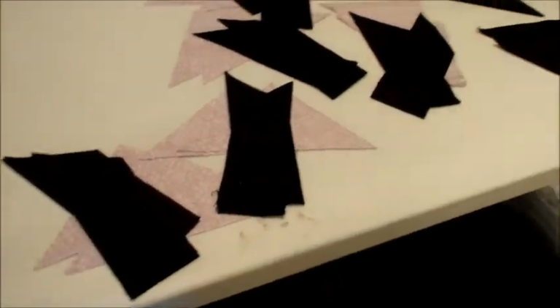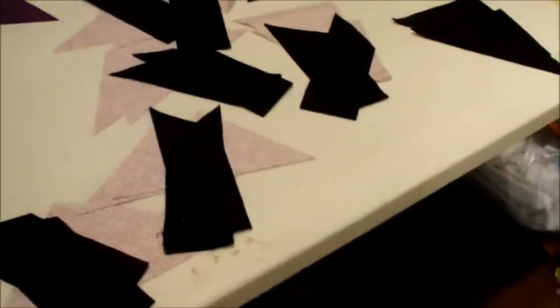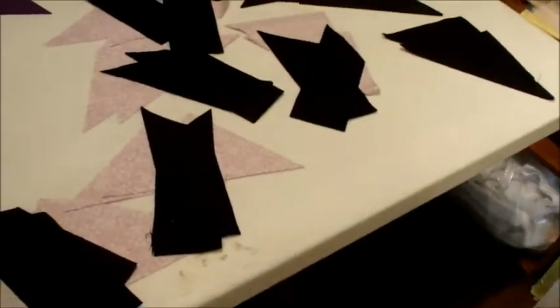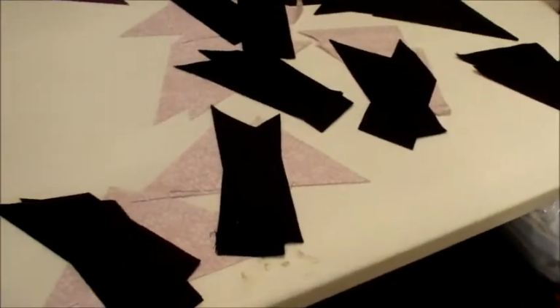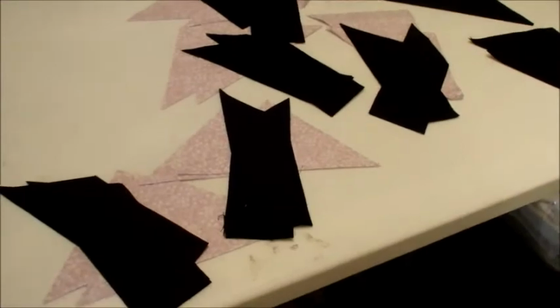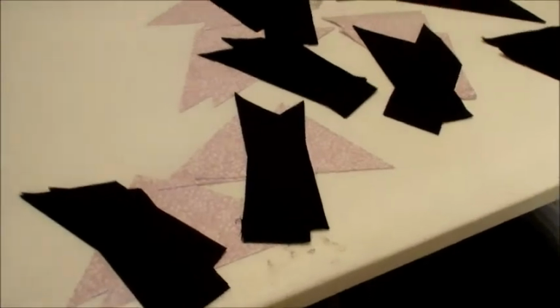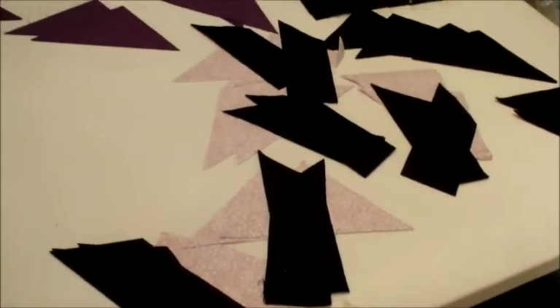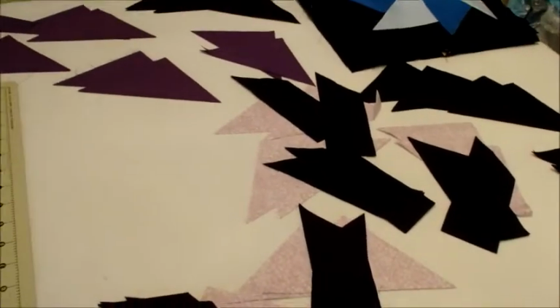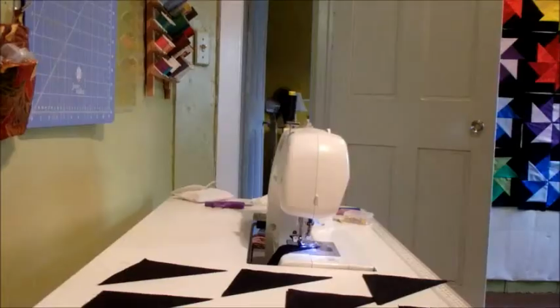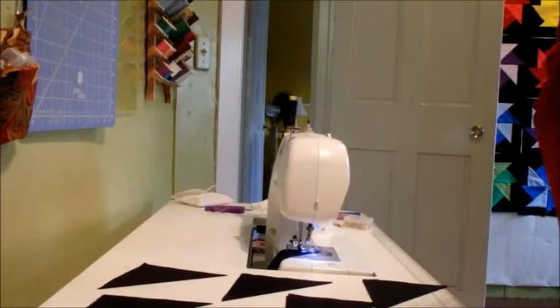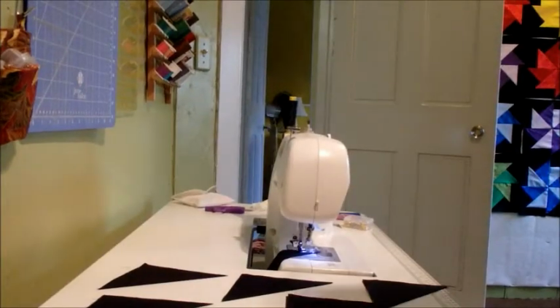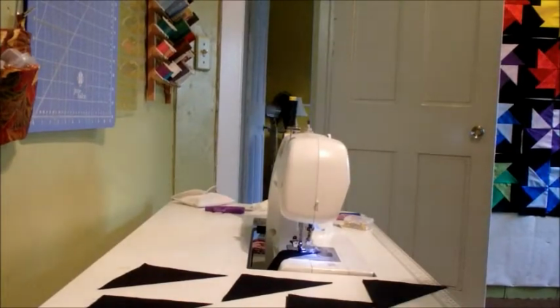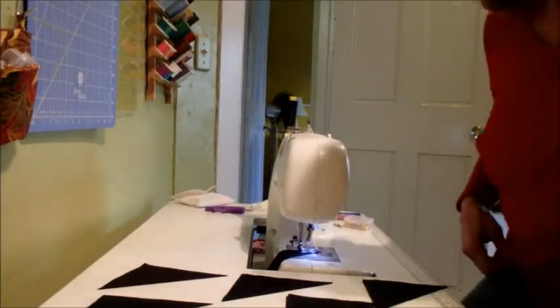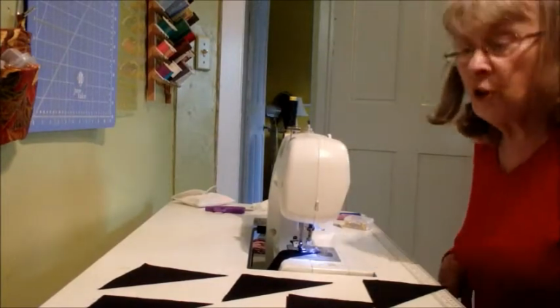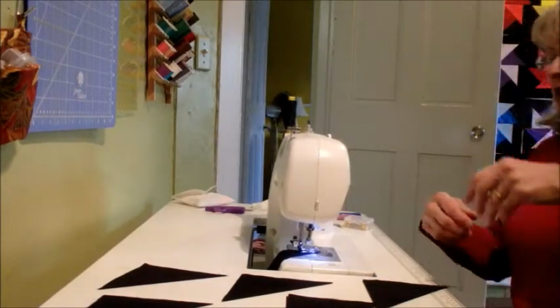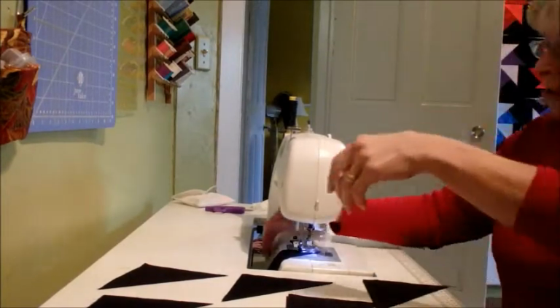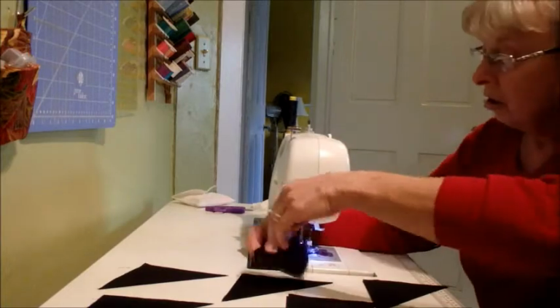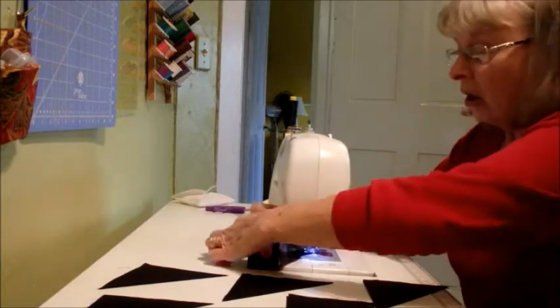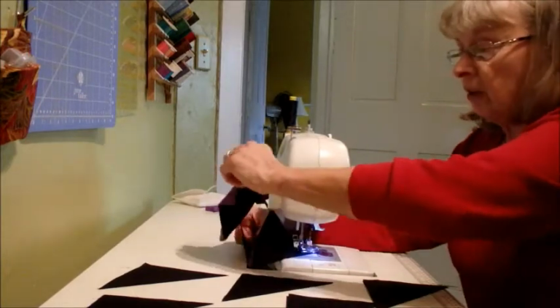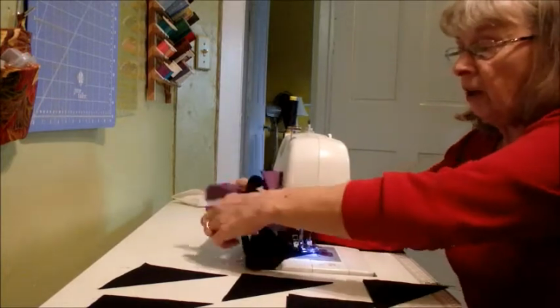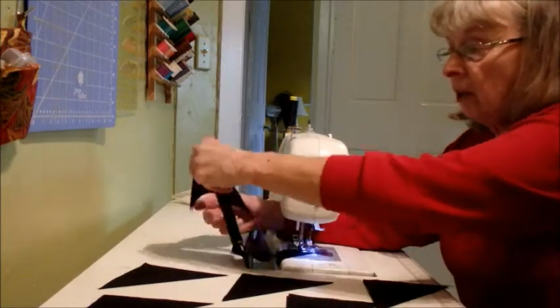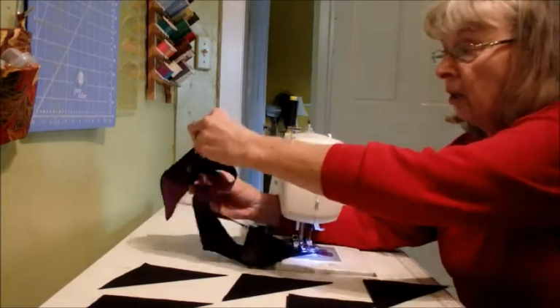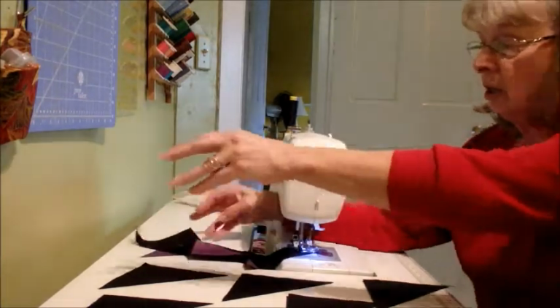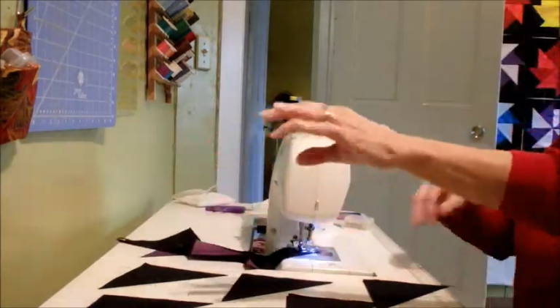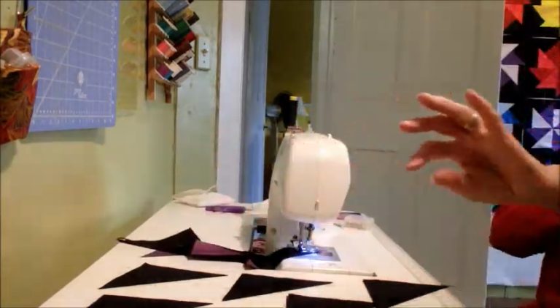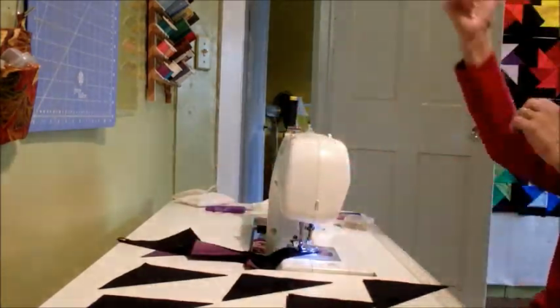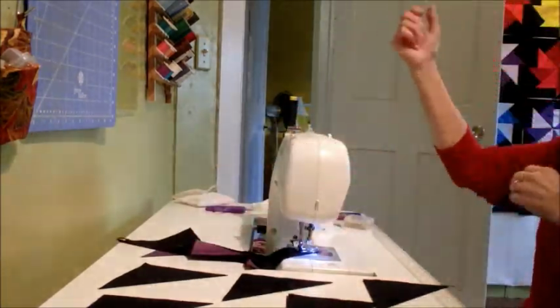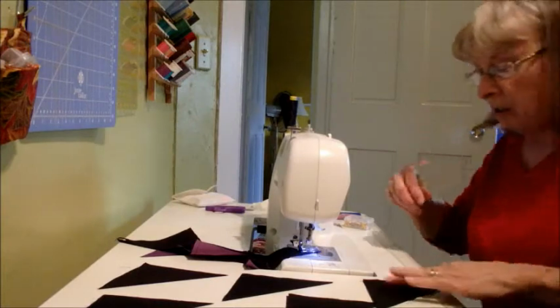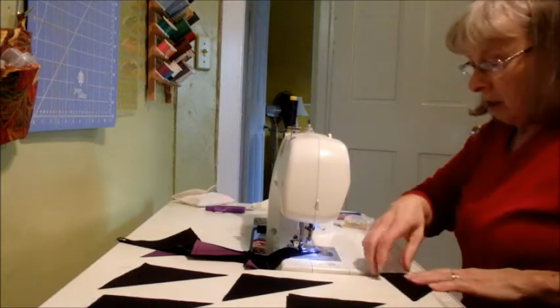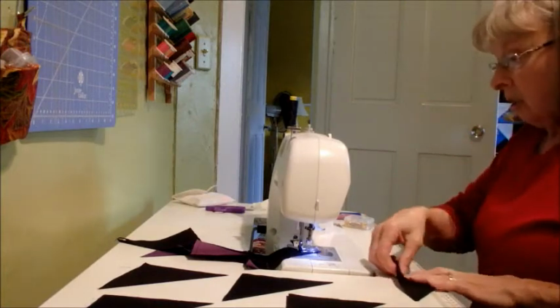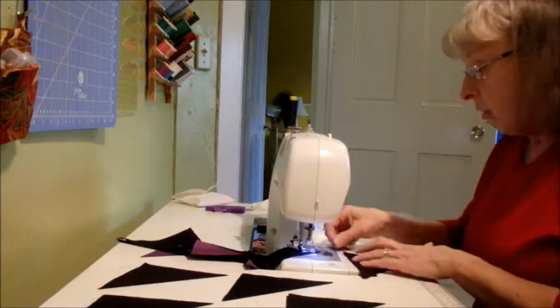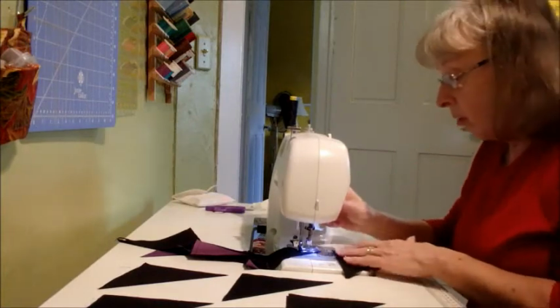Continuous stitching — I've got several already here and we're gonna keep on going, so here we go.